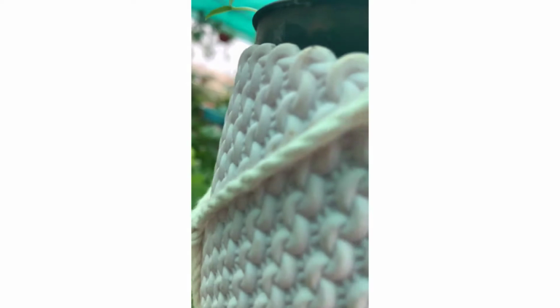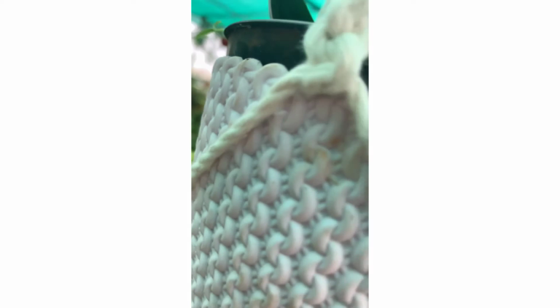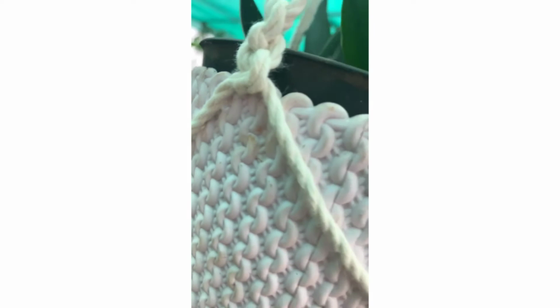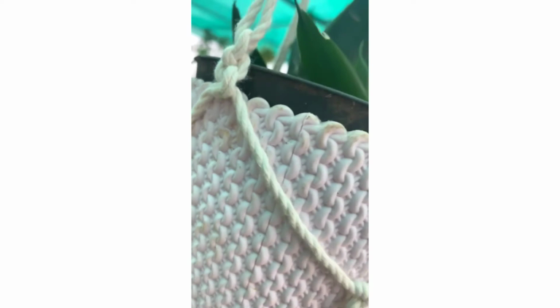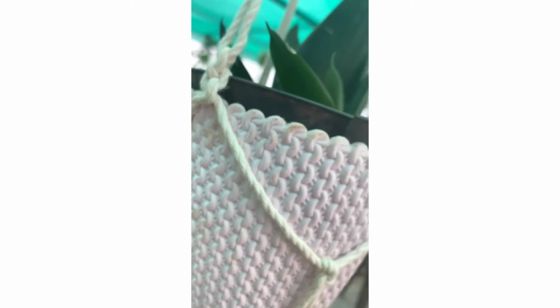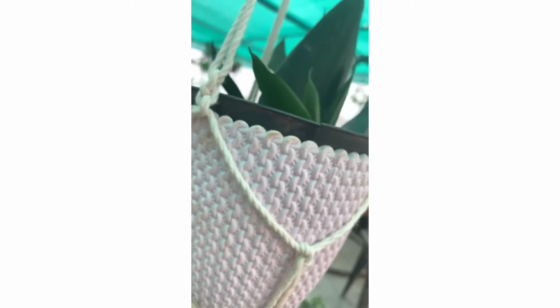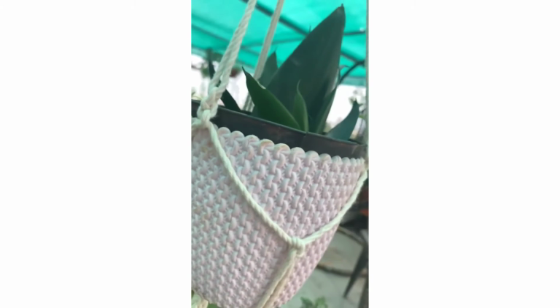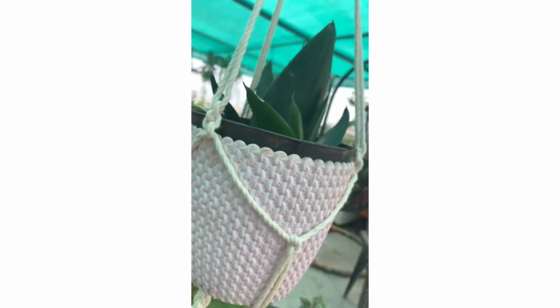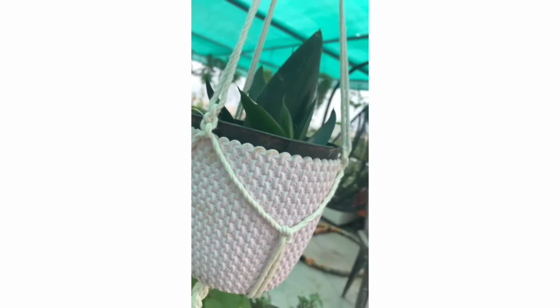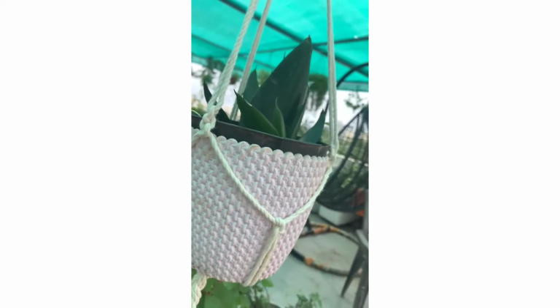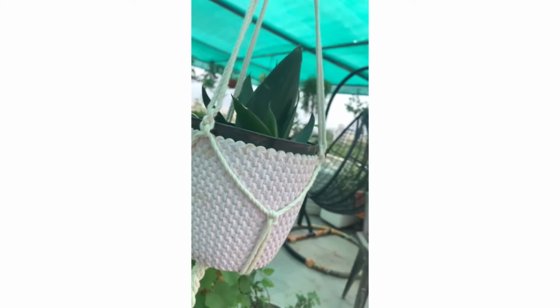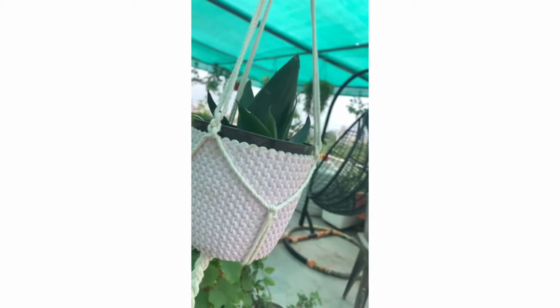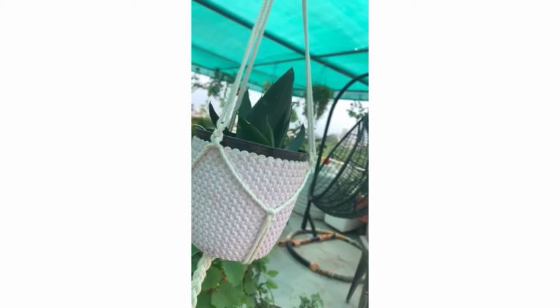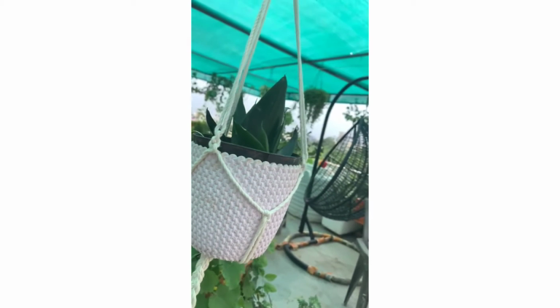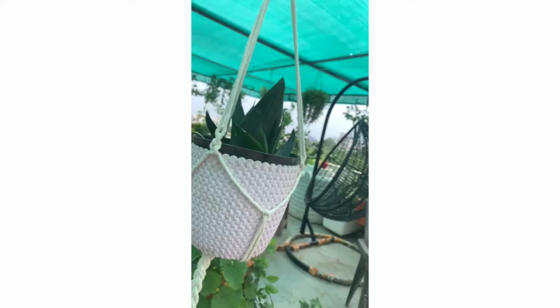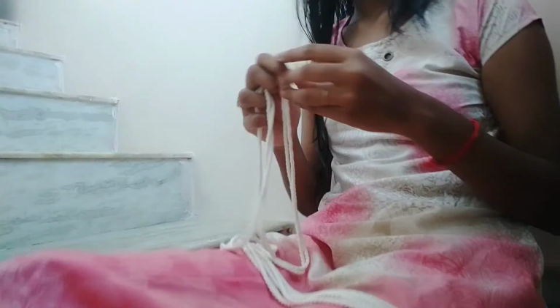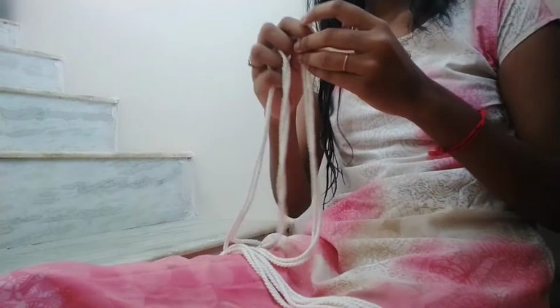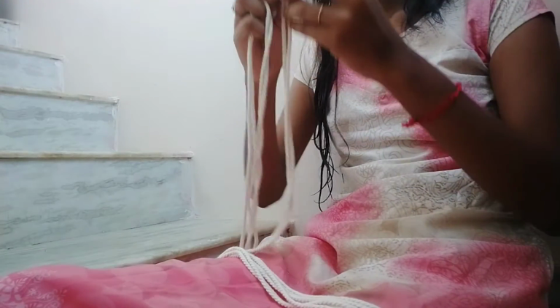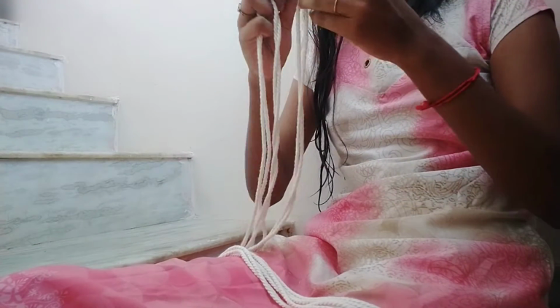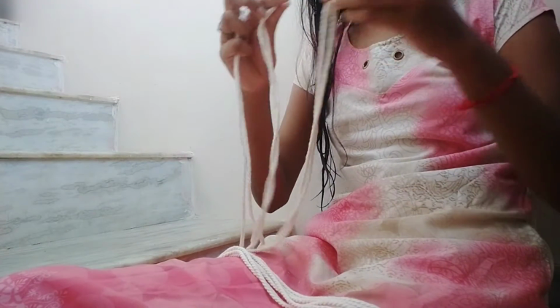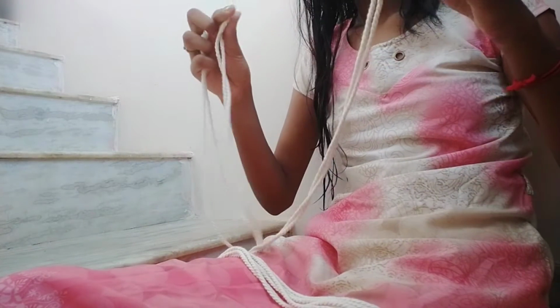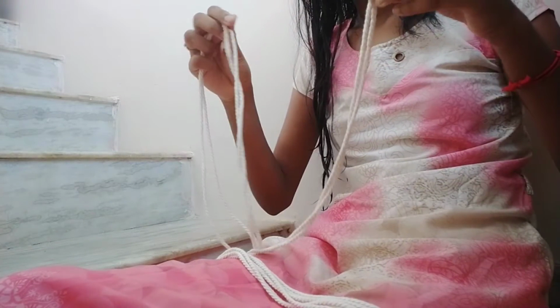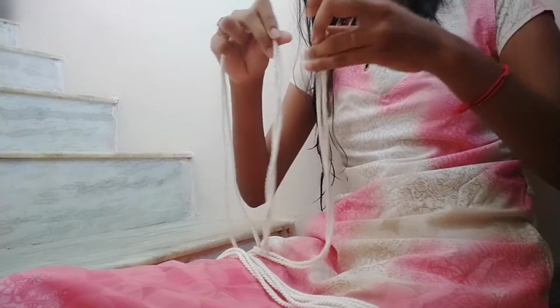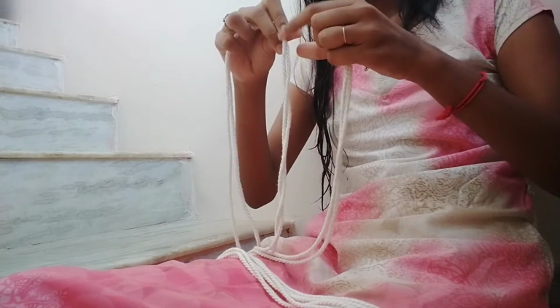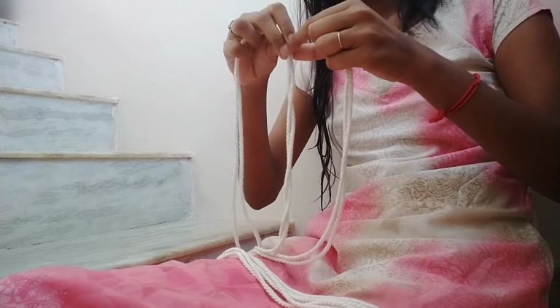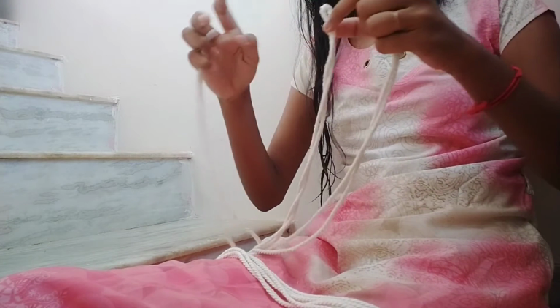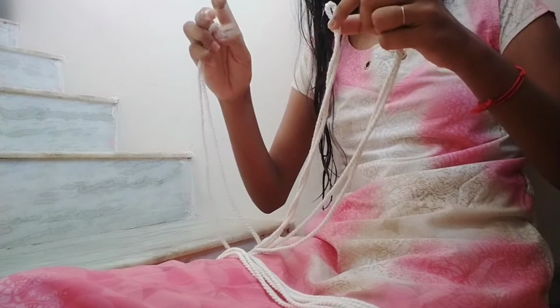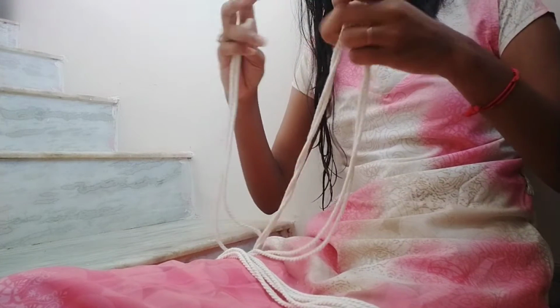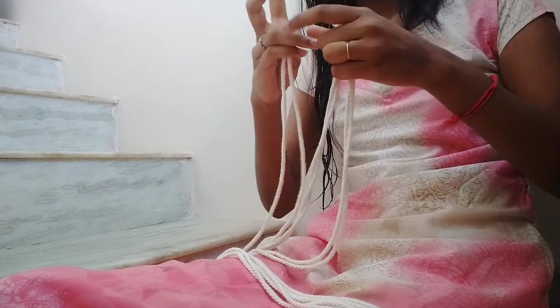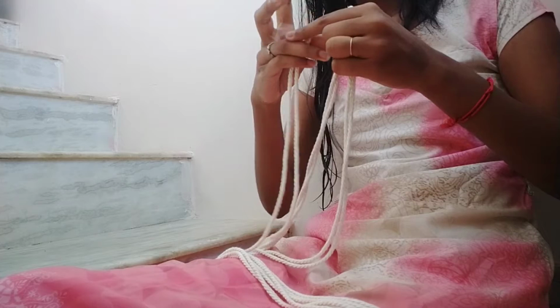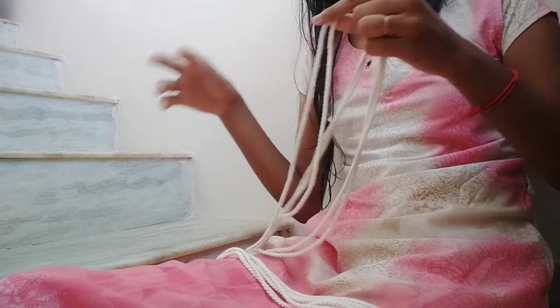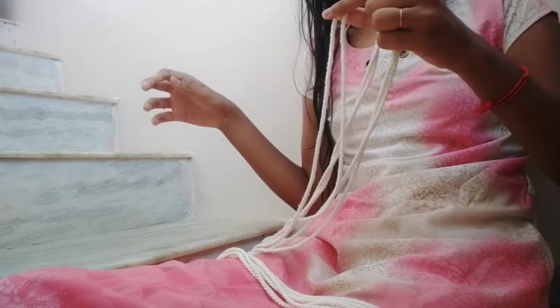Hey guys, welcome back to my channel. In this video we will learn how to make macrame hangings. First, you need three equal sizes of strings — the length depends on your wish.